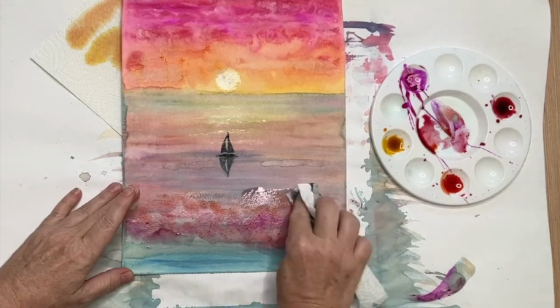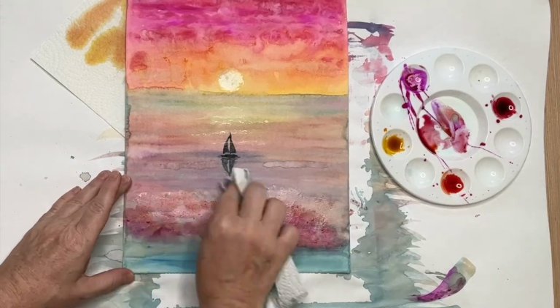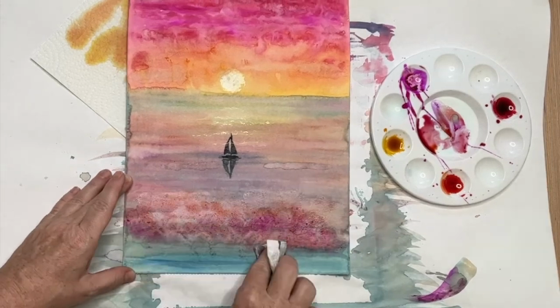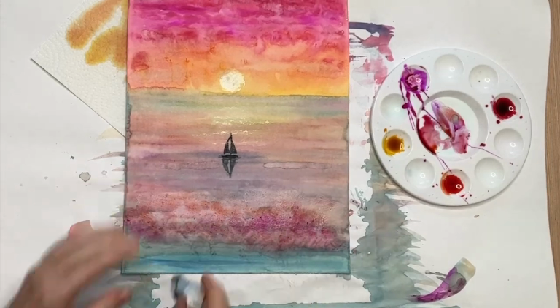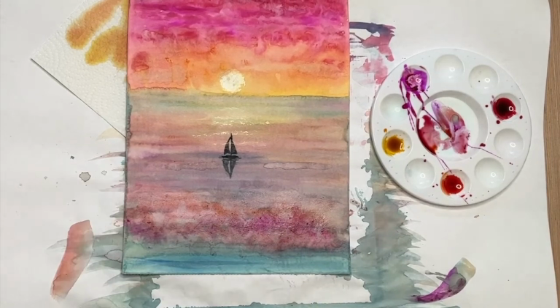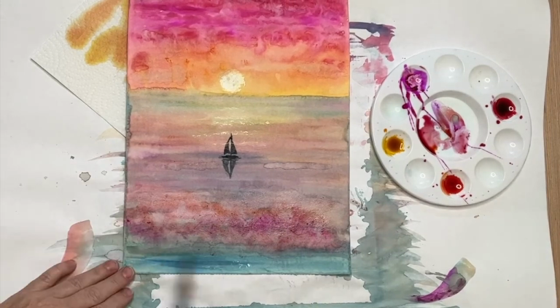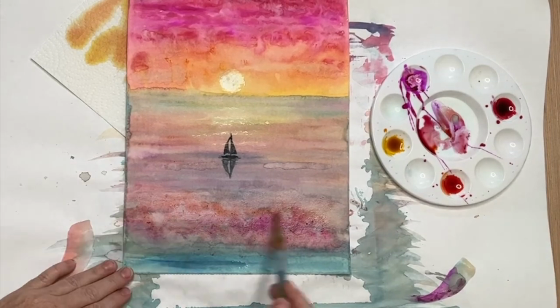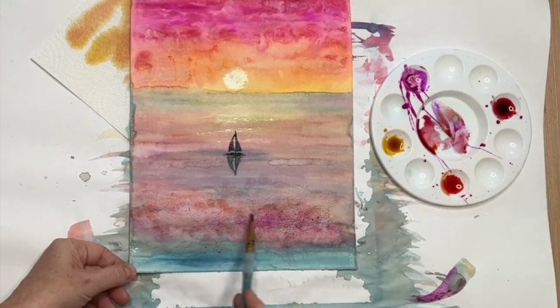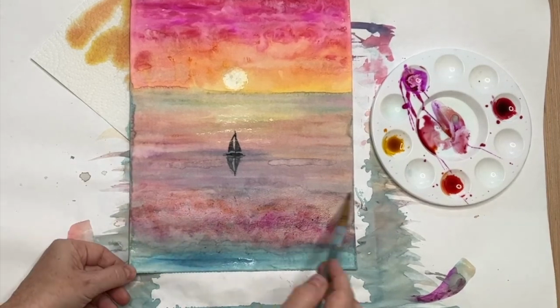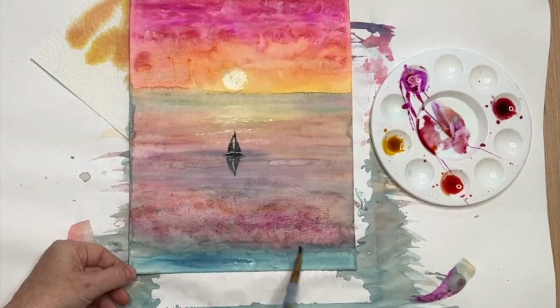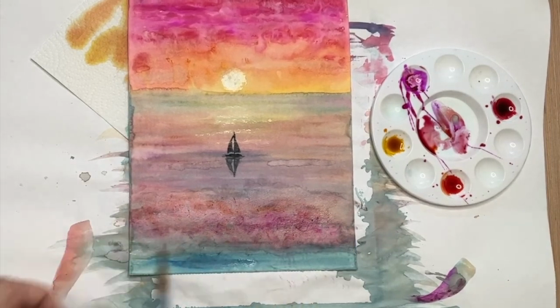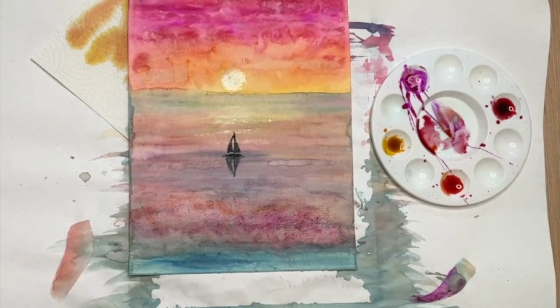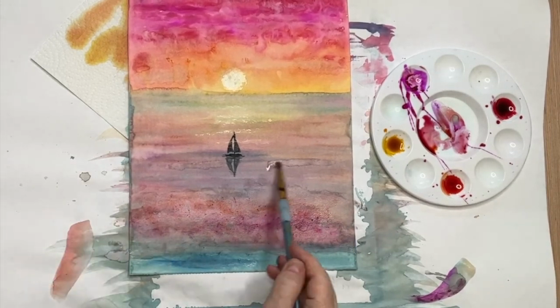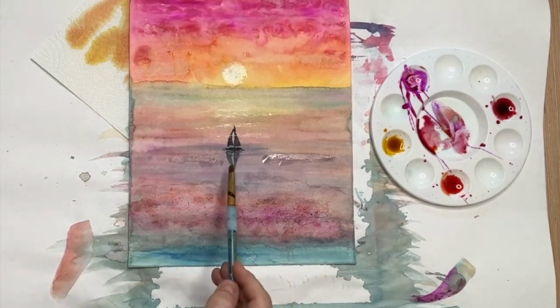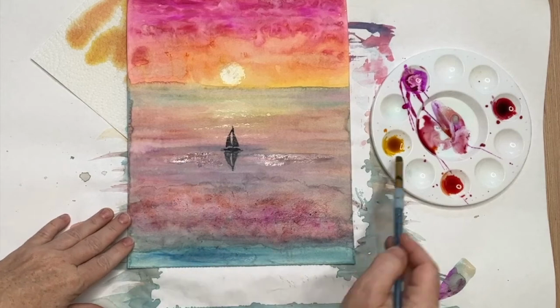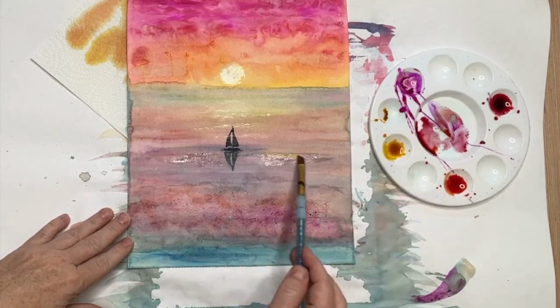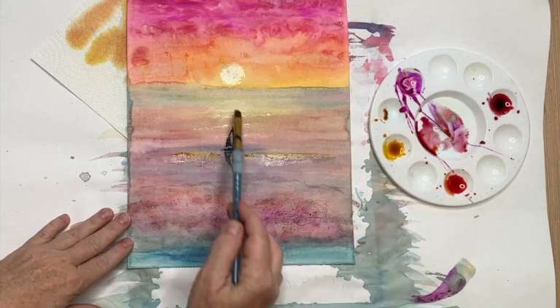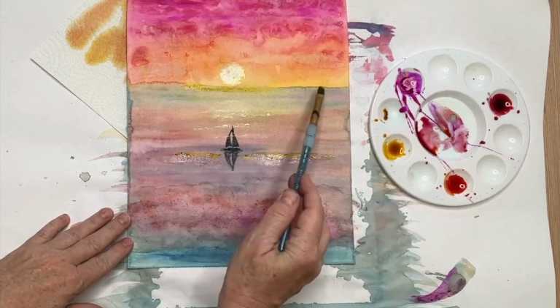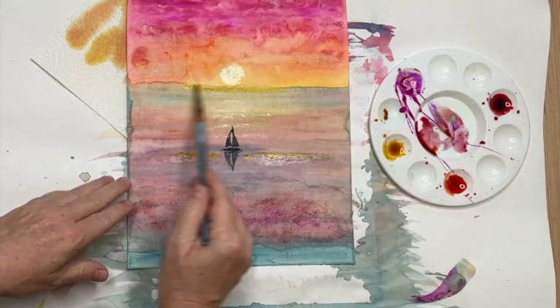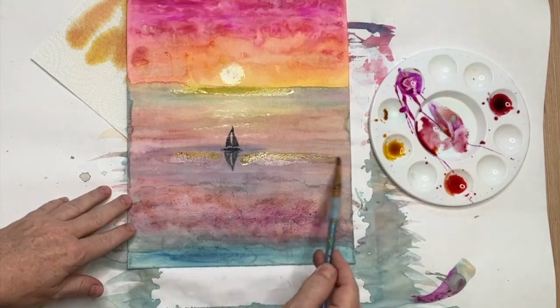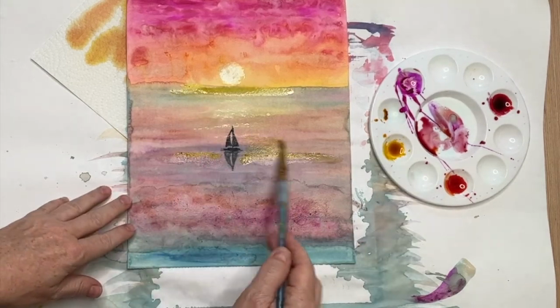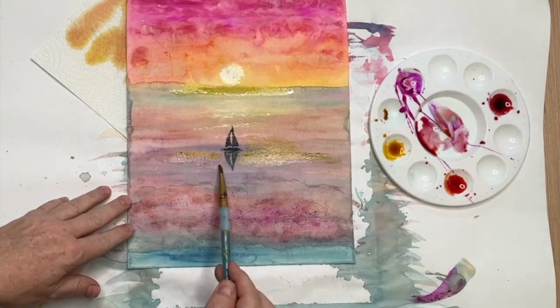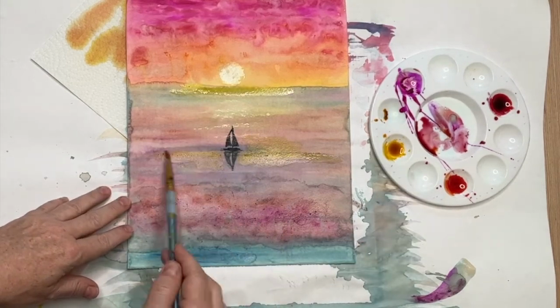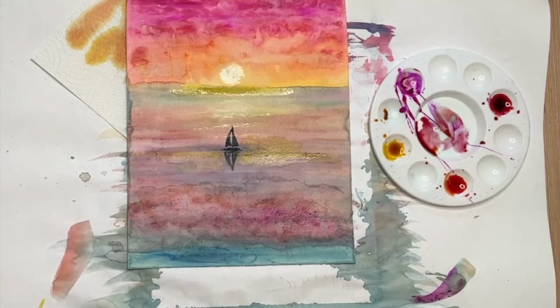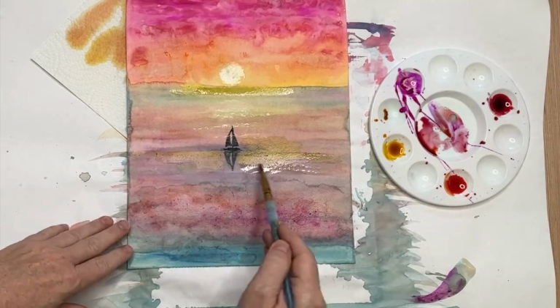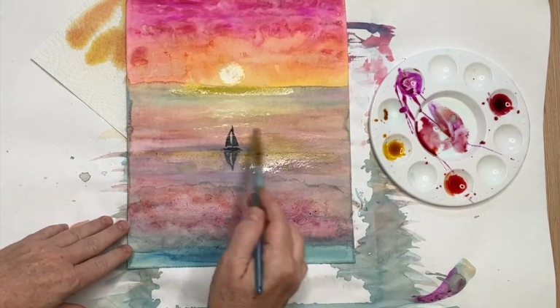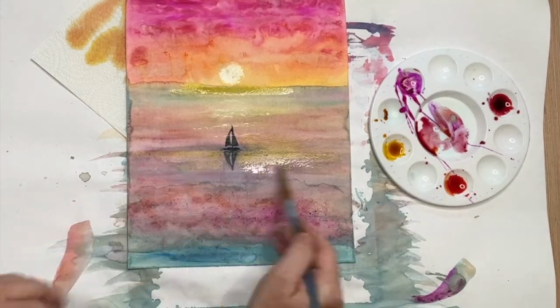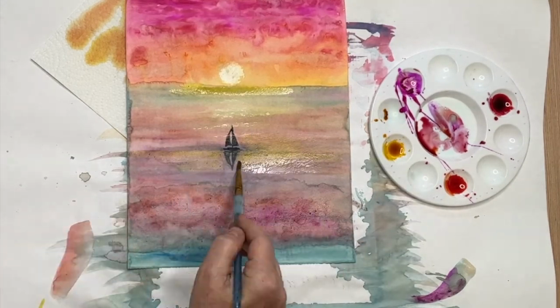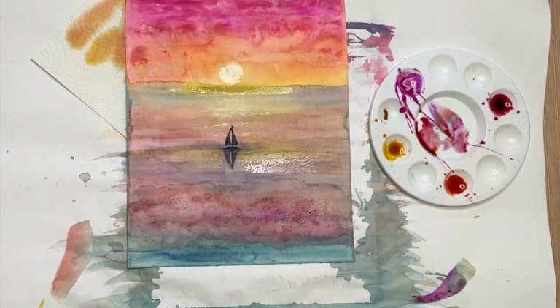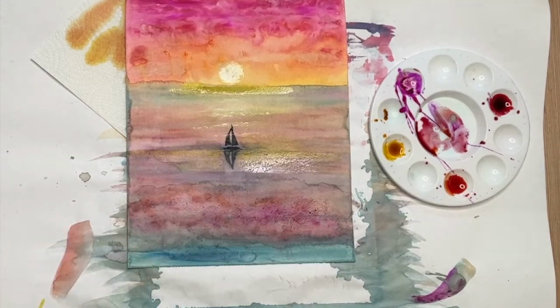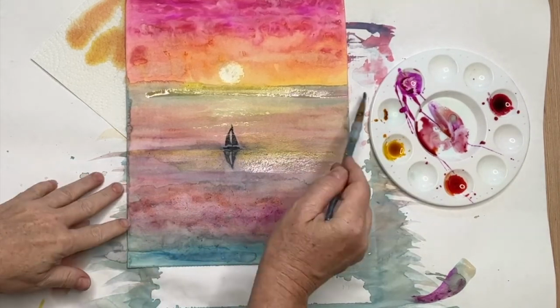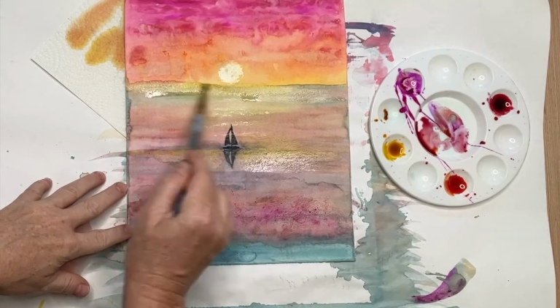All right, that is your easy-peasy watercolor sunrise. Until next time, we hope that you enjoy painting with us, and most importantly, forget not the Lord.